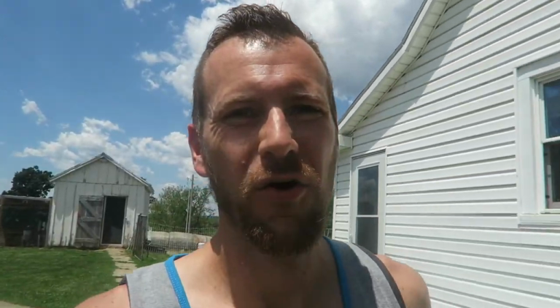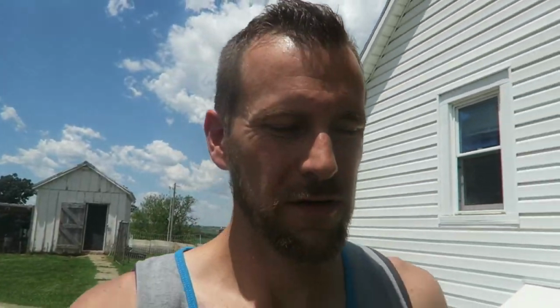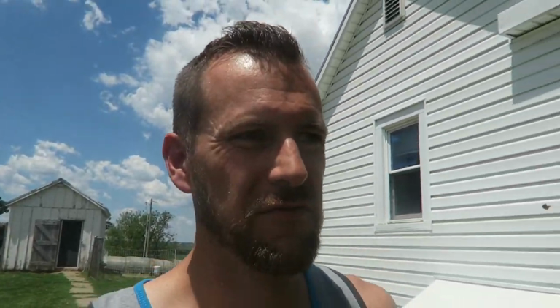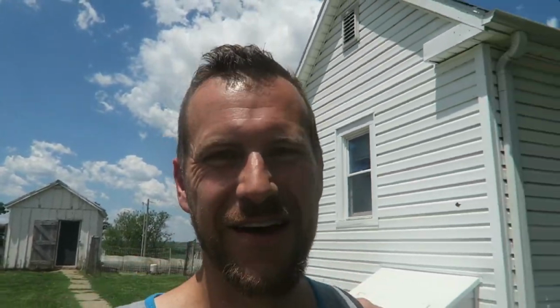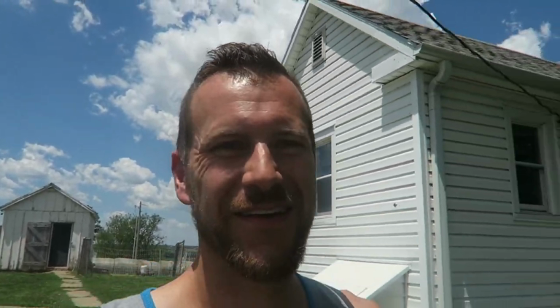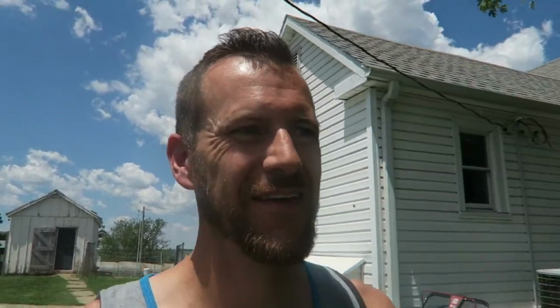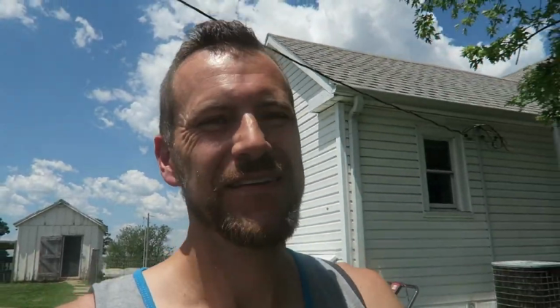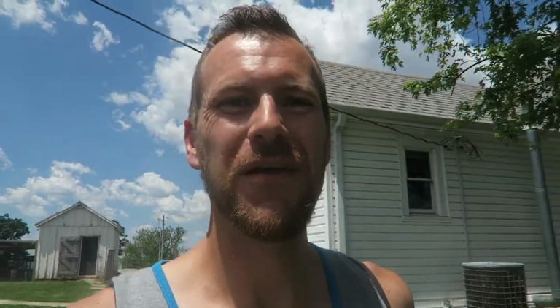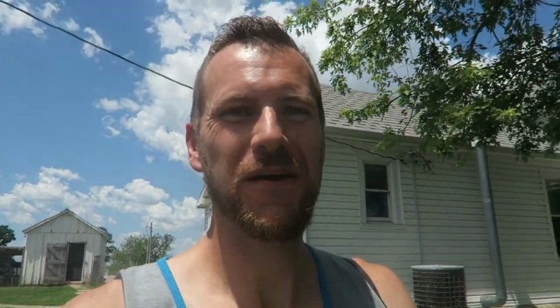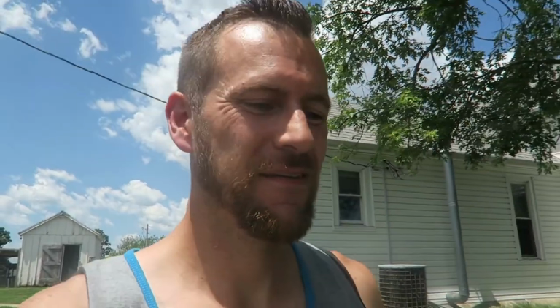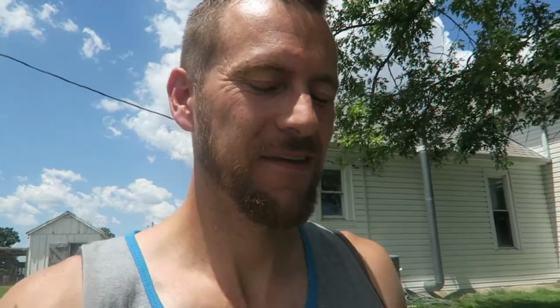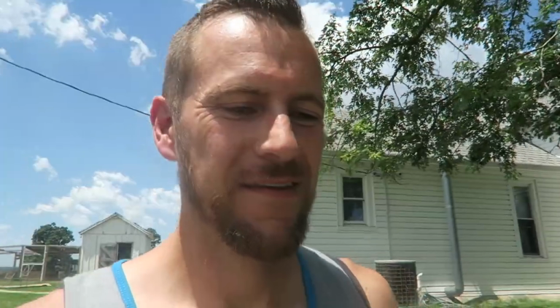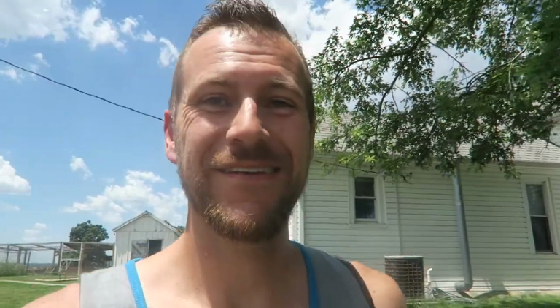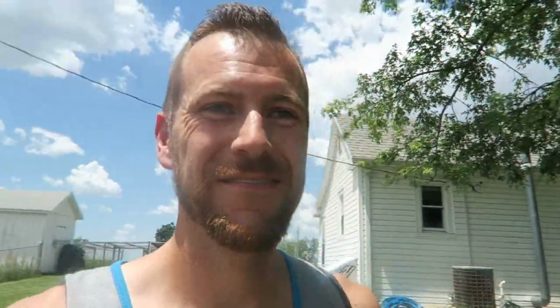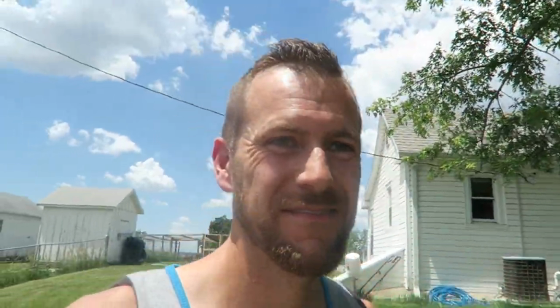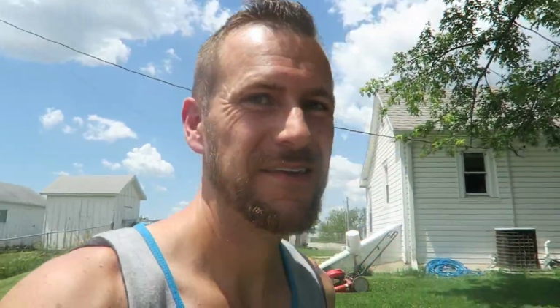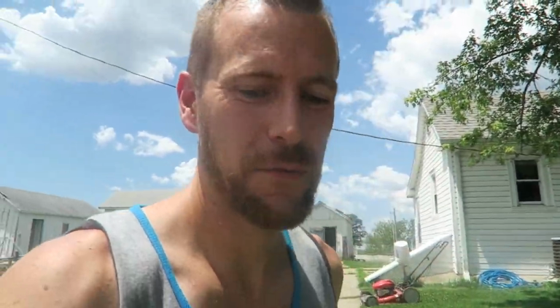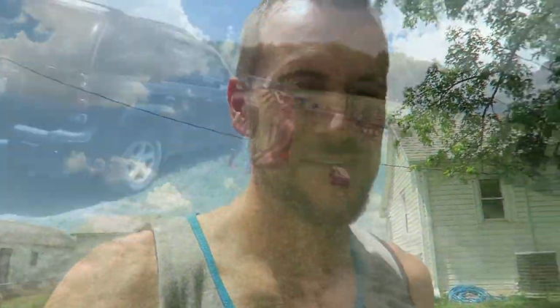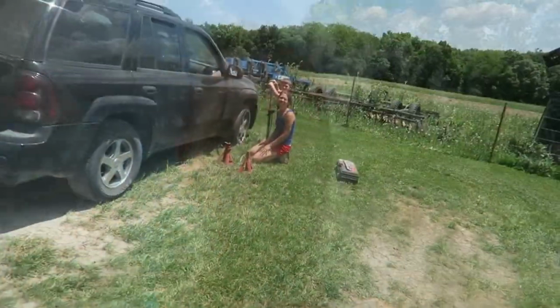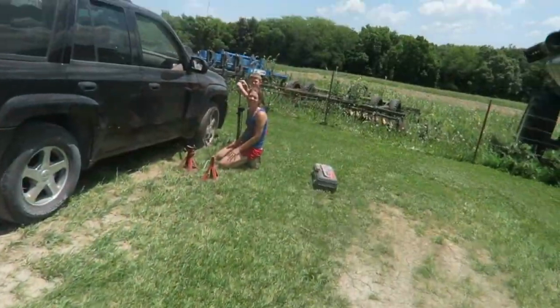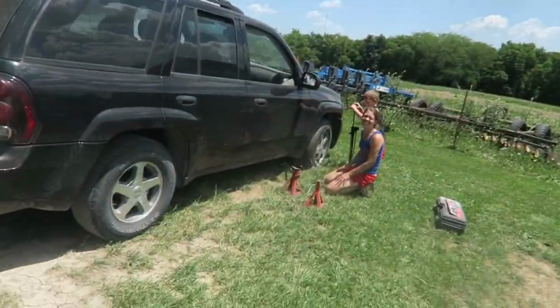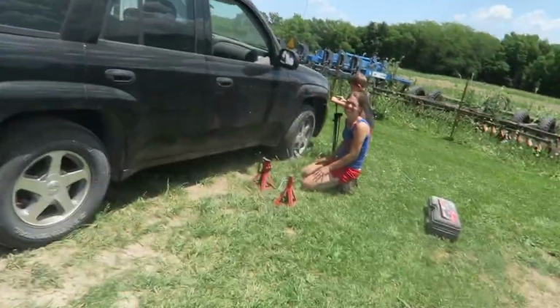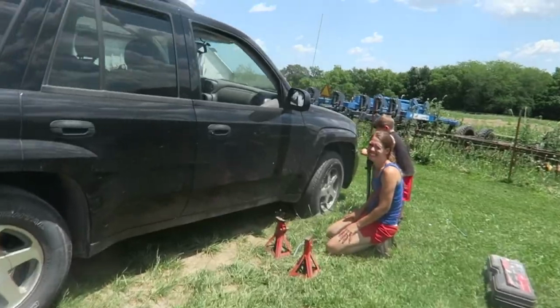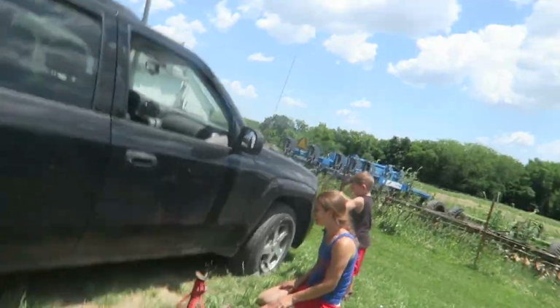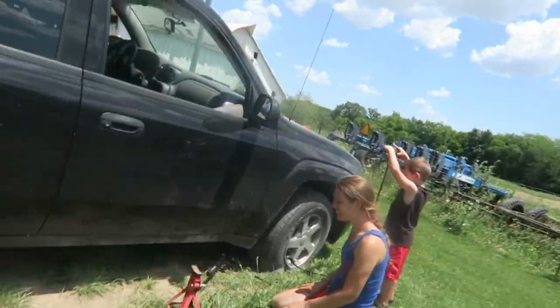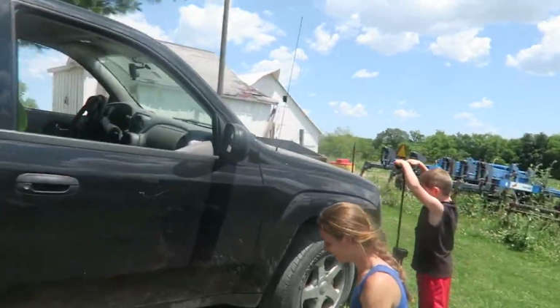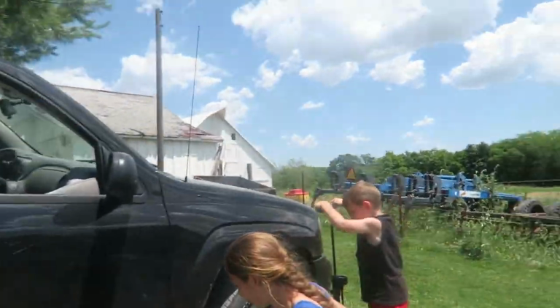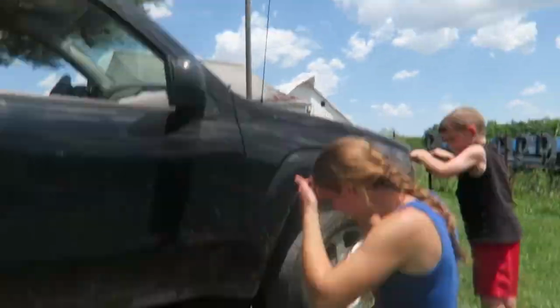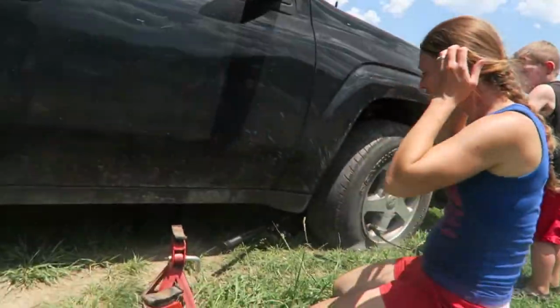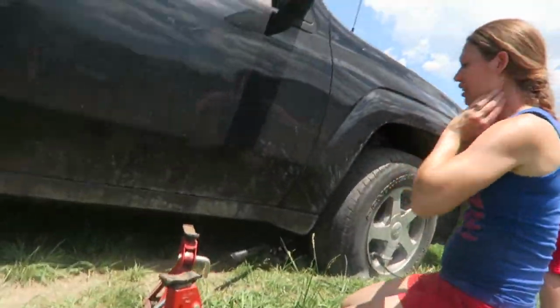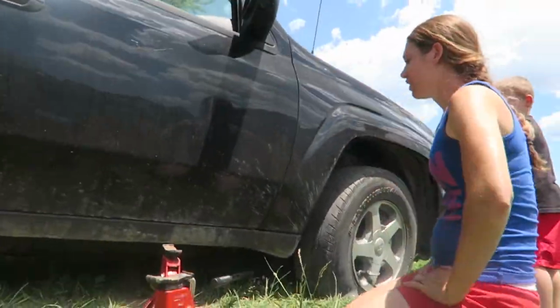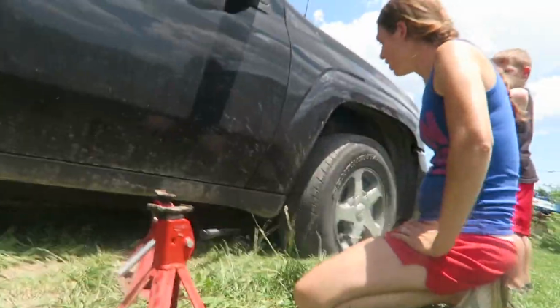Oh boy, we got a flat tire — time to put on the spare and get this guy replaced. Good job, Eli. I can't get underneath it still. It's really low.